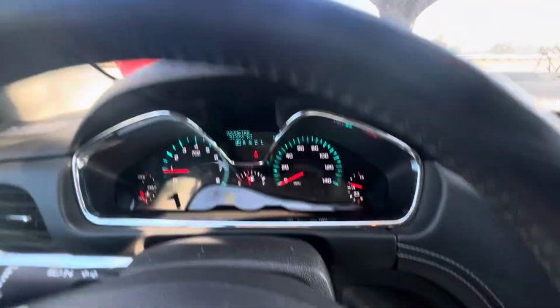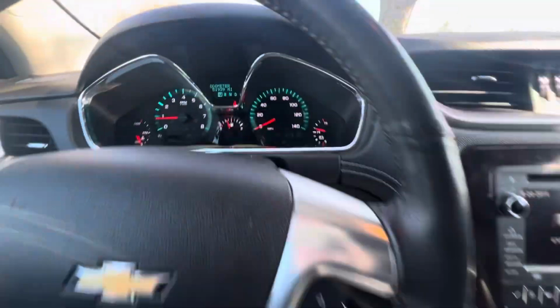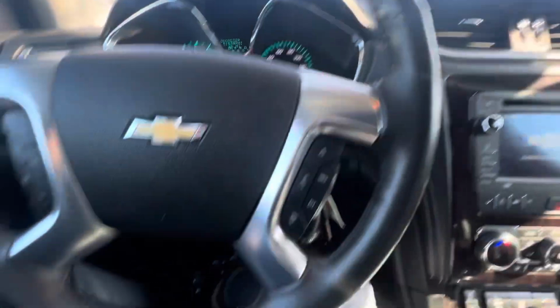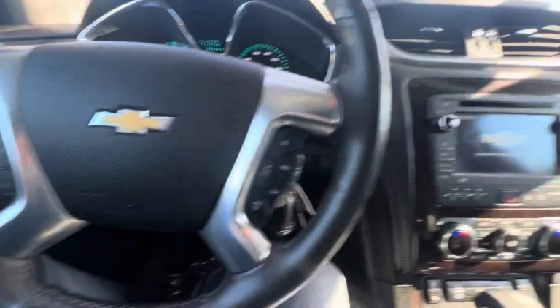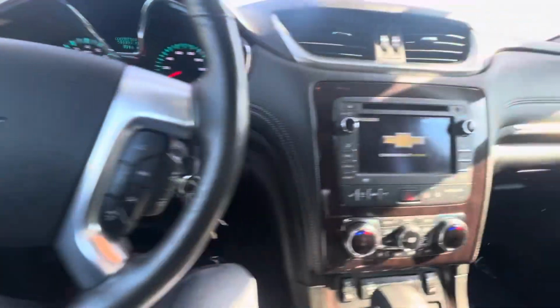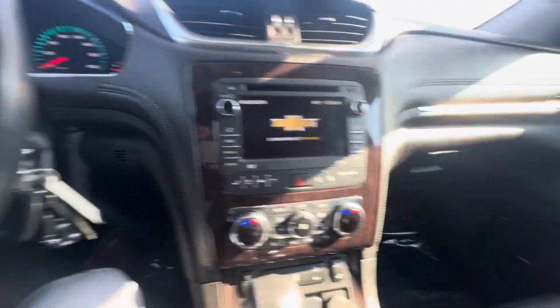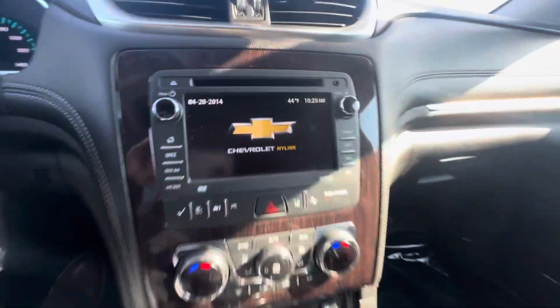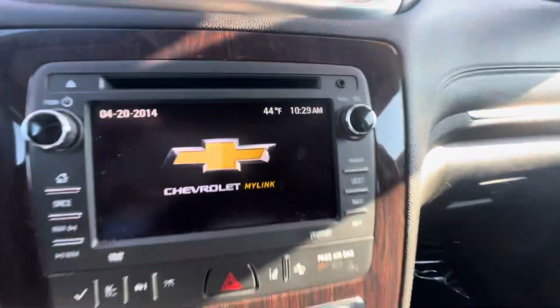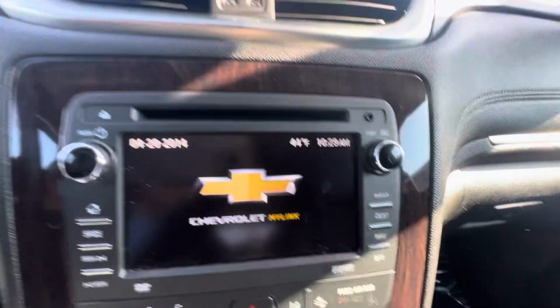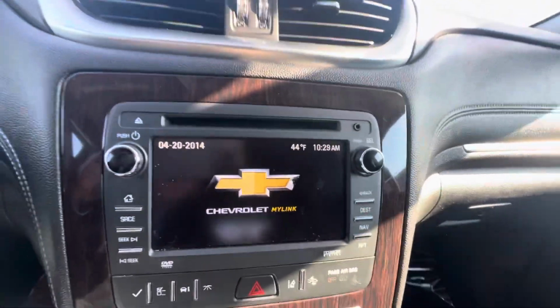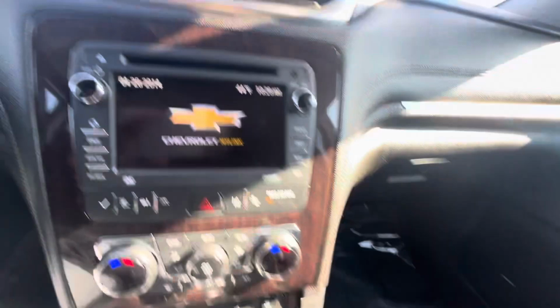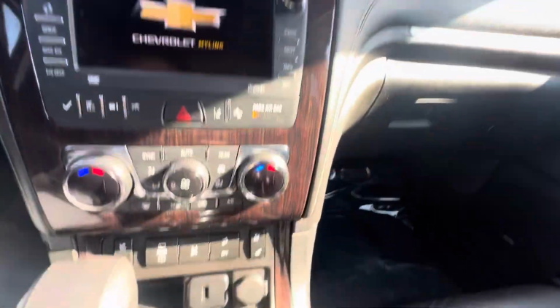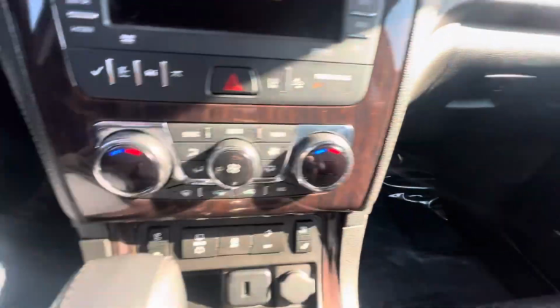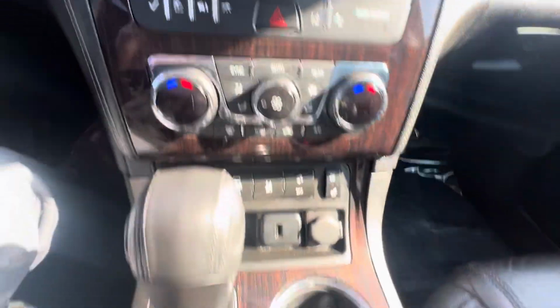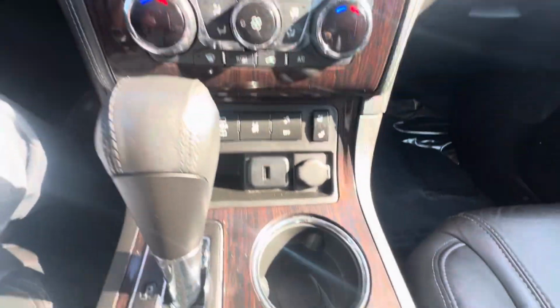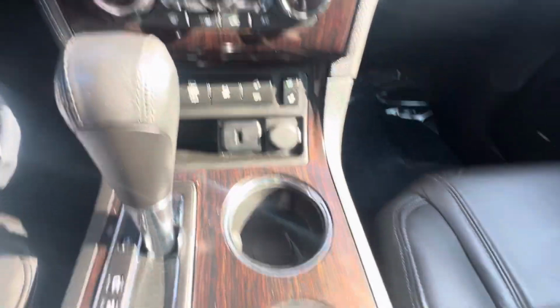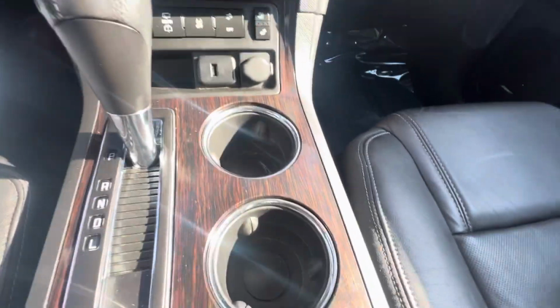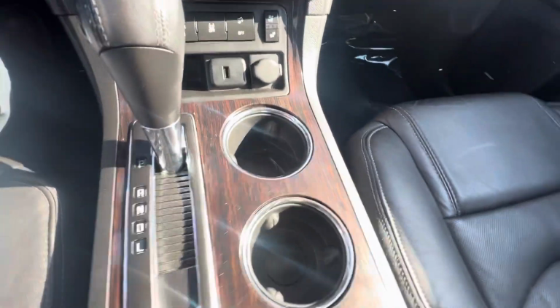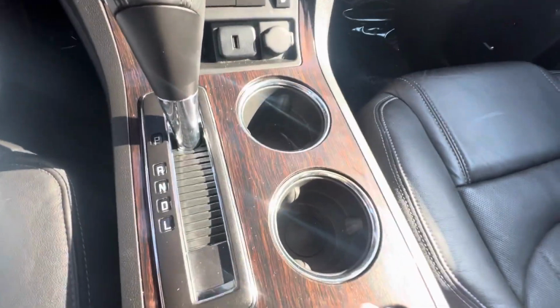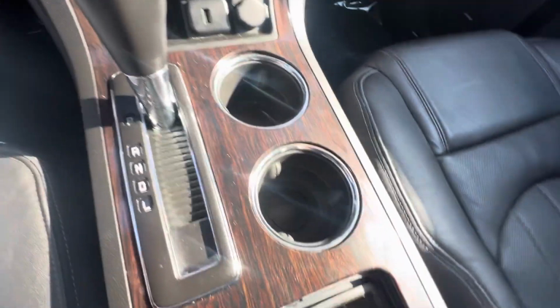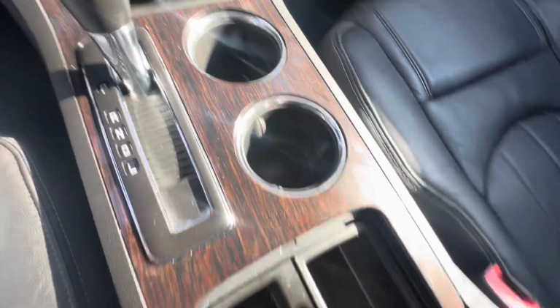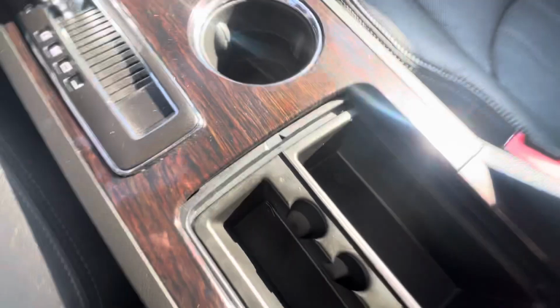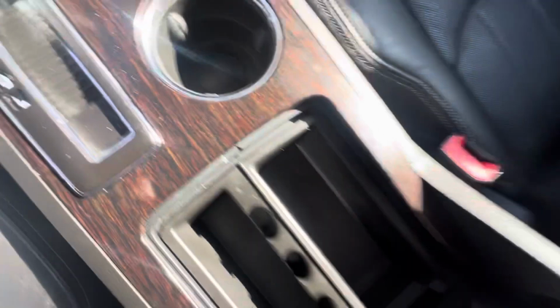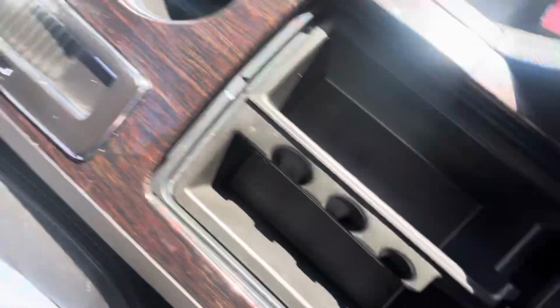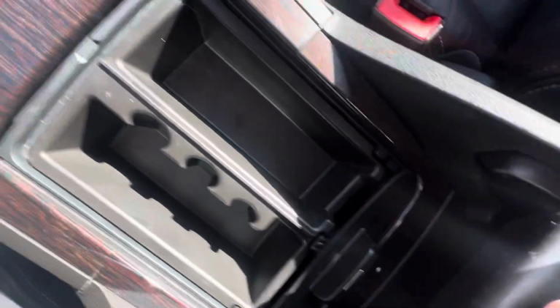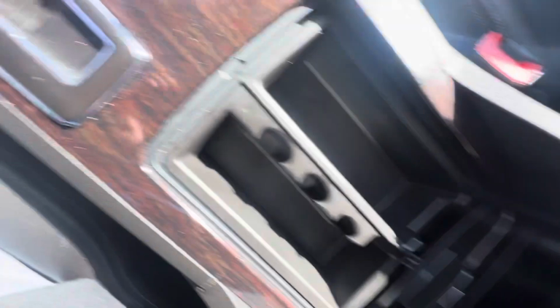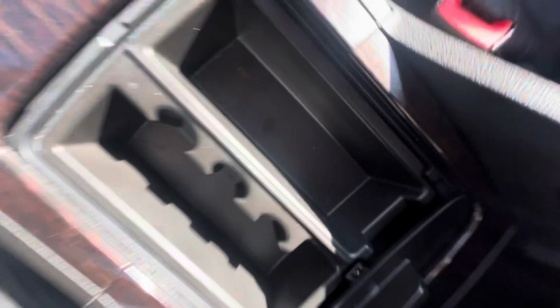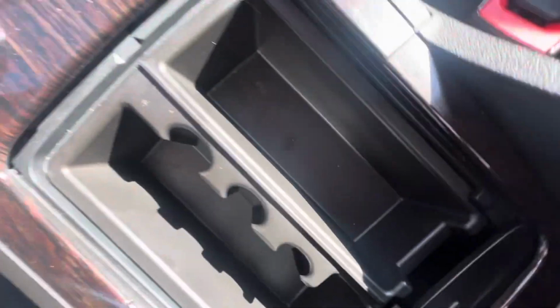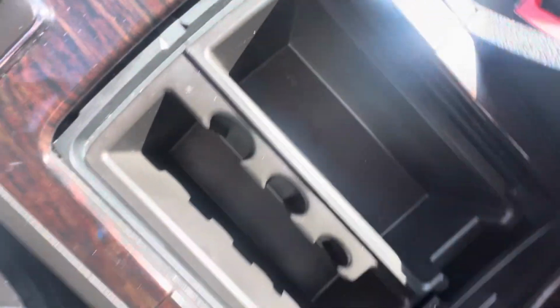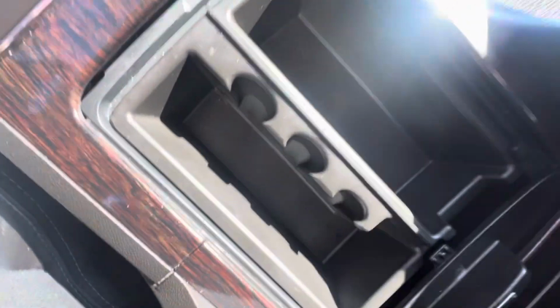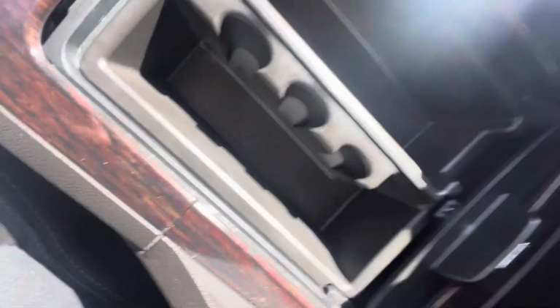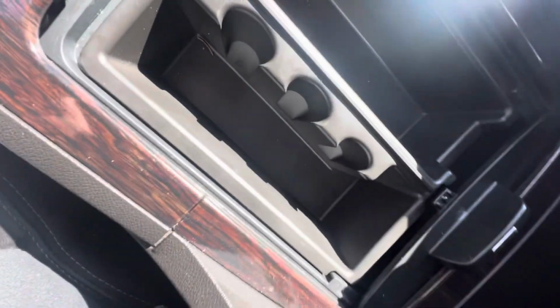There's the driver's seat right here. Cup holders. You have a double center console — this section is for coins and things of that nature.